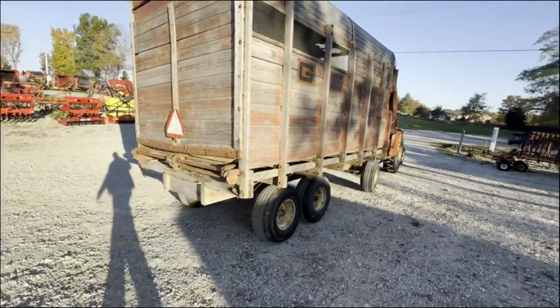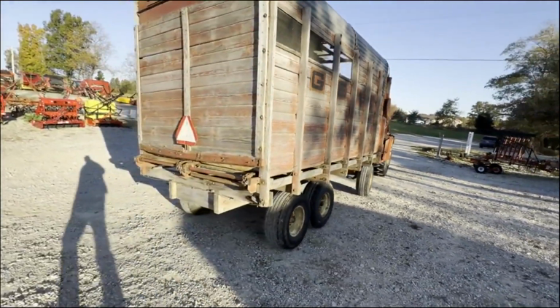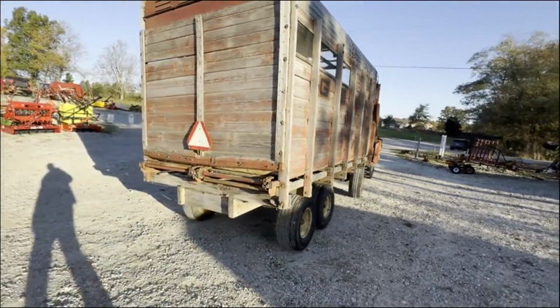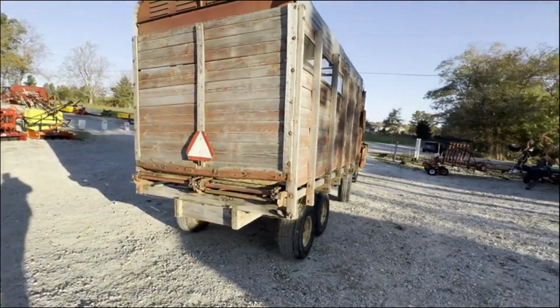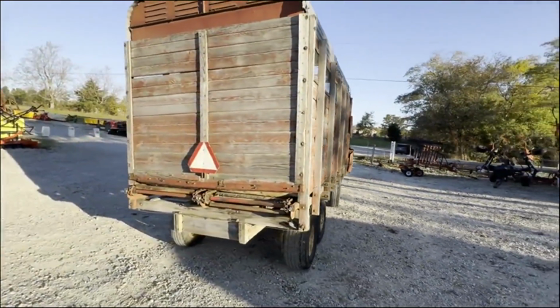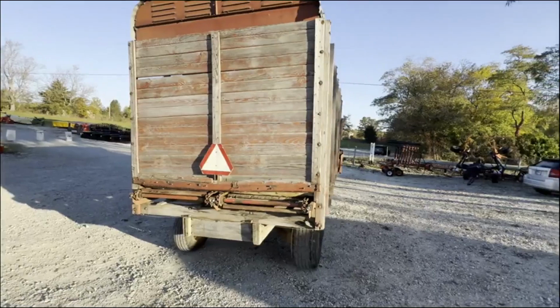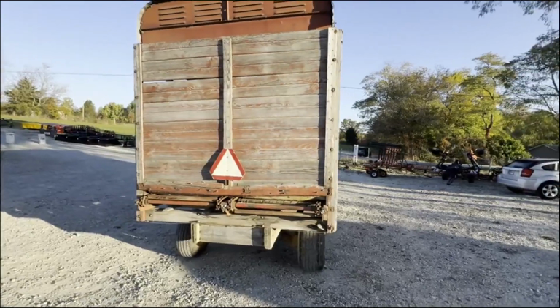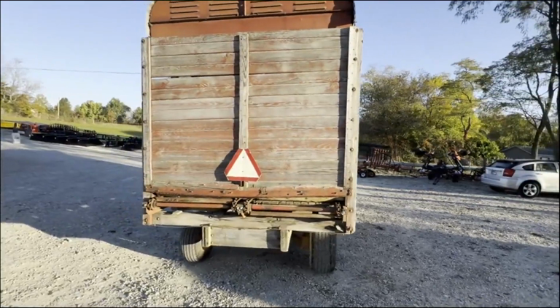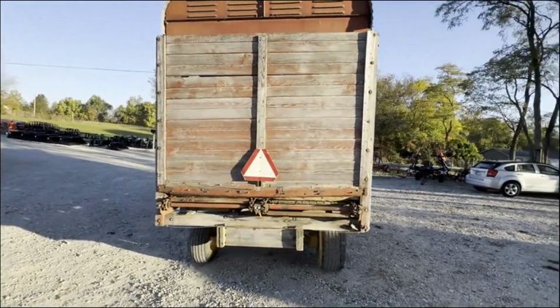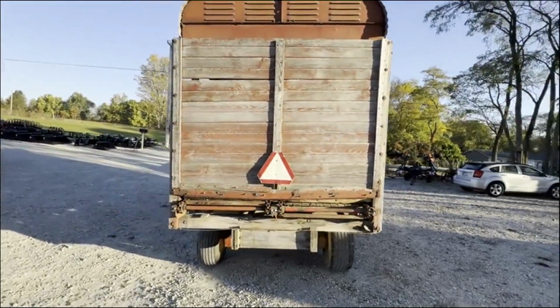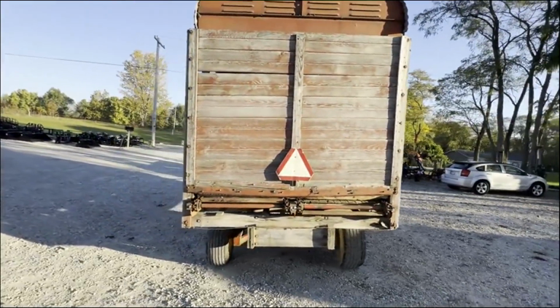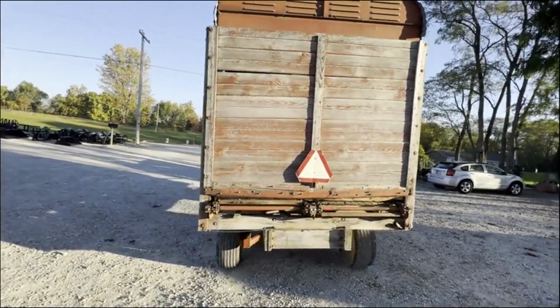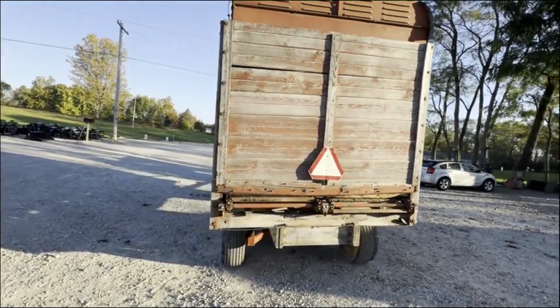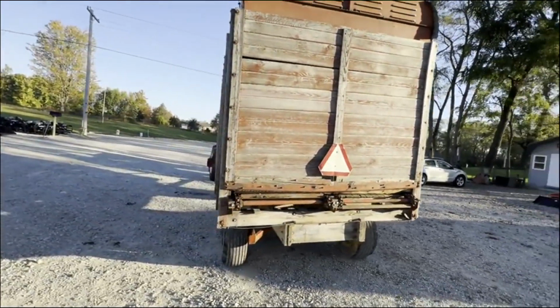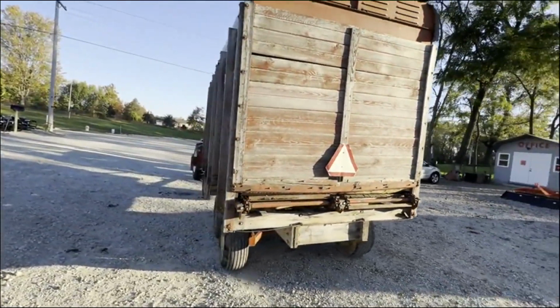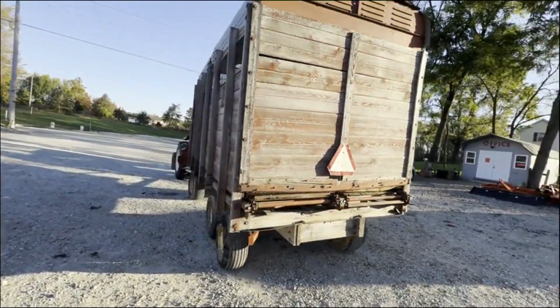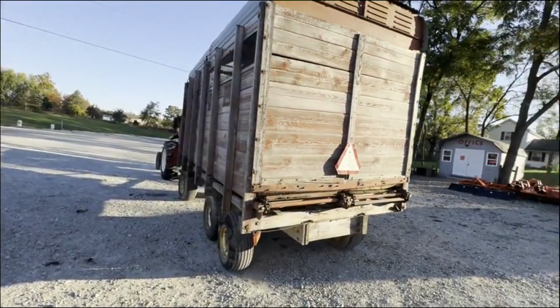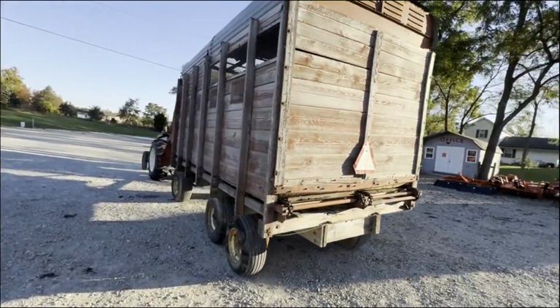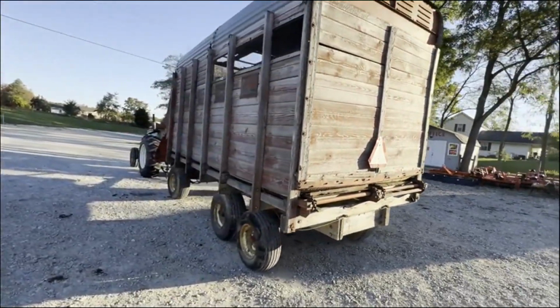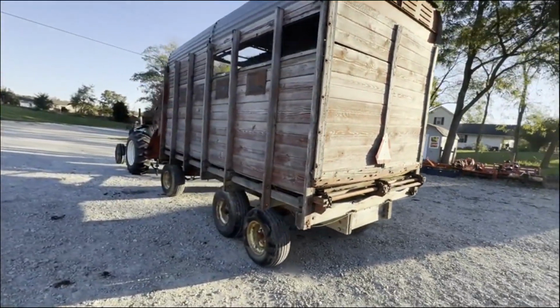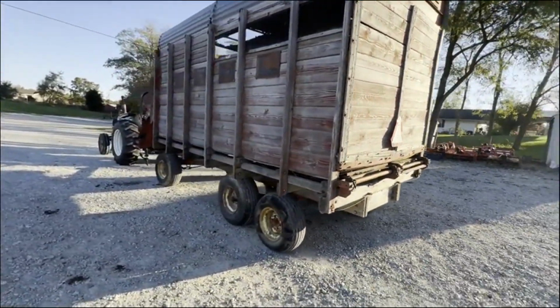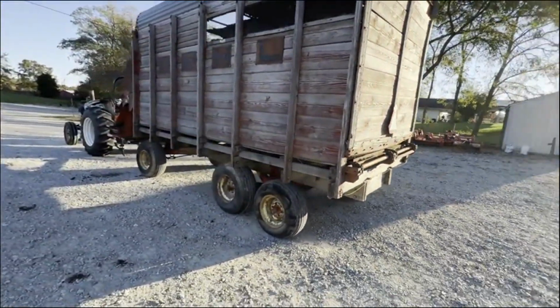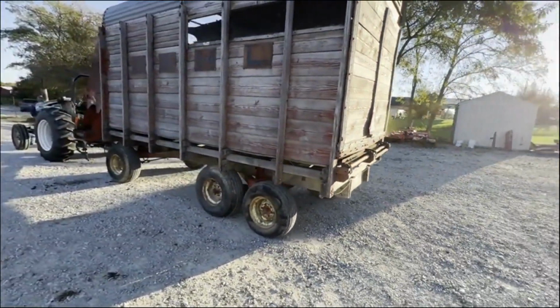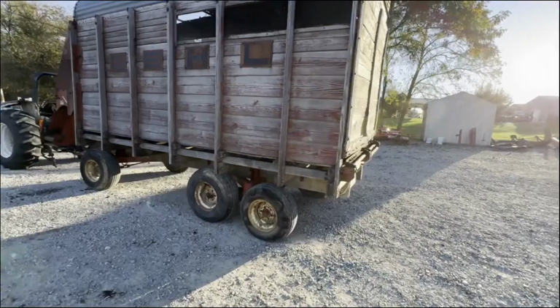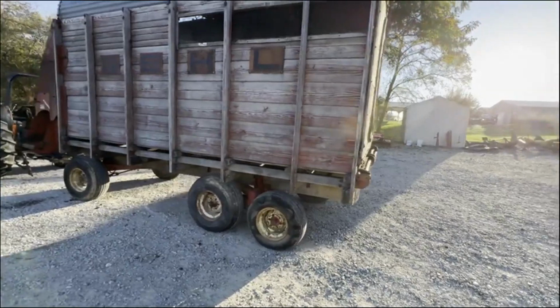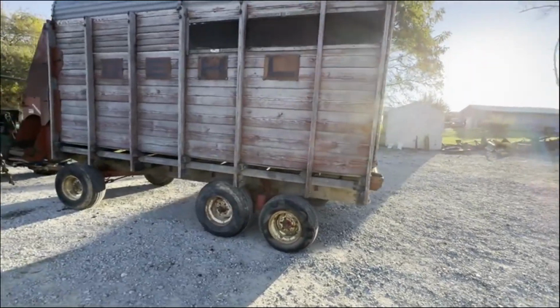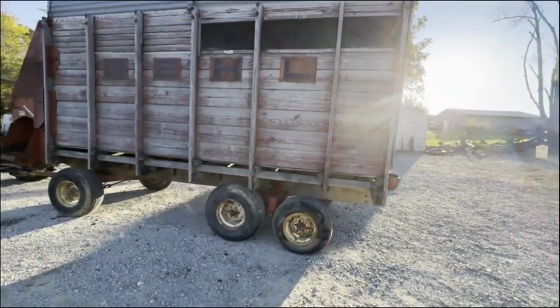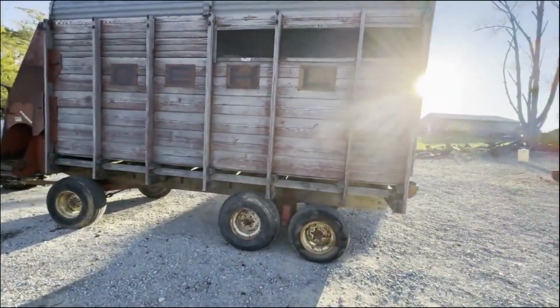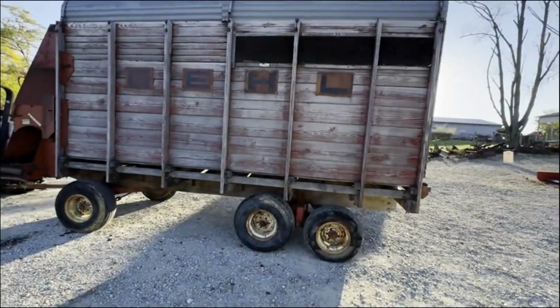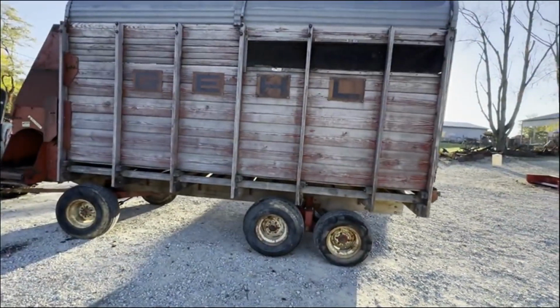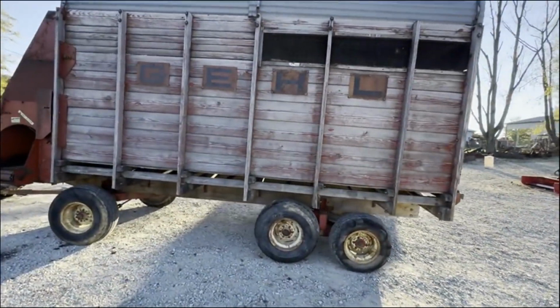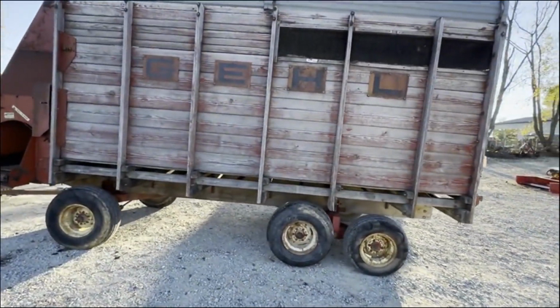It does run like it should. There's a little hole in the roof — you'll see it — kind of a big hole actually. Got a mismatch tire here on the back. The wood's in good solid shape on this bed.